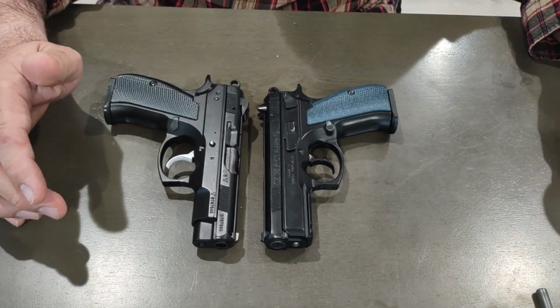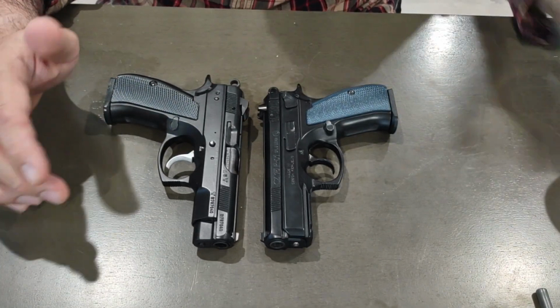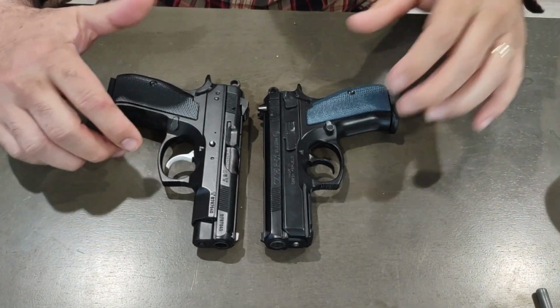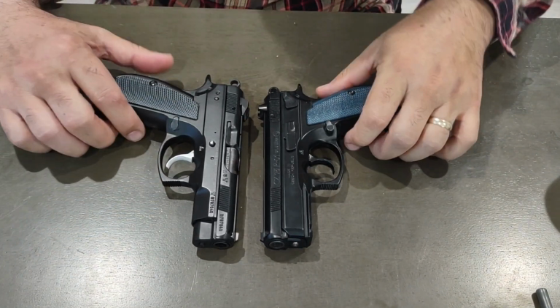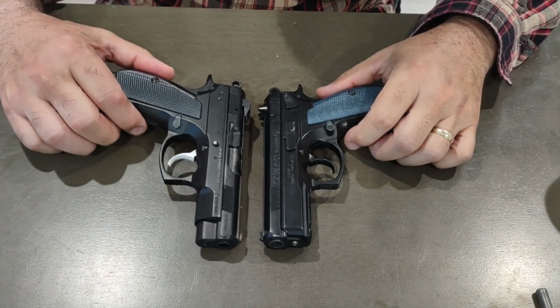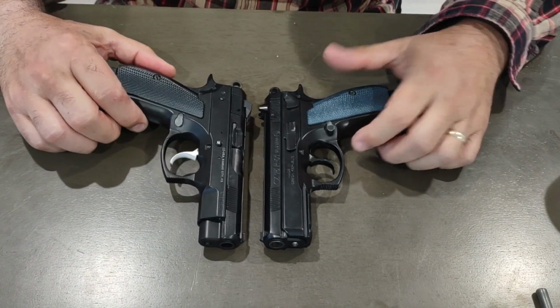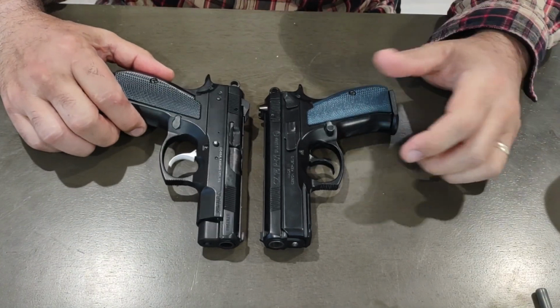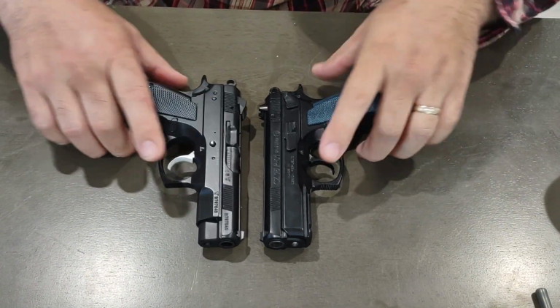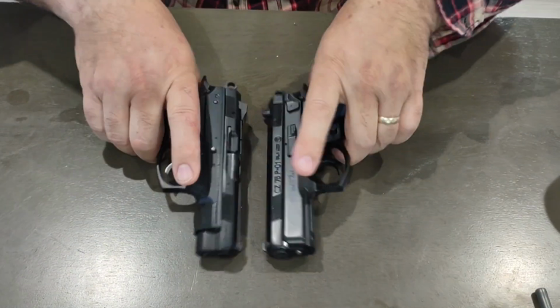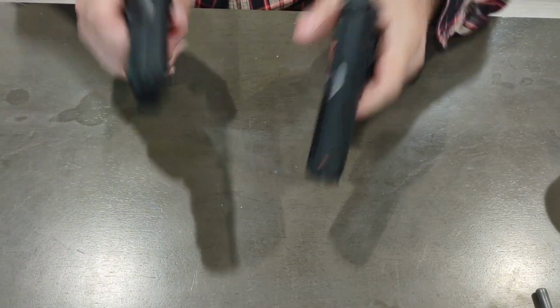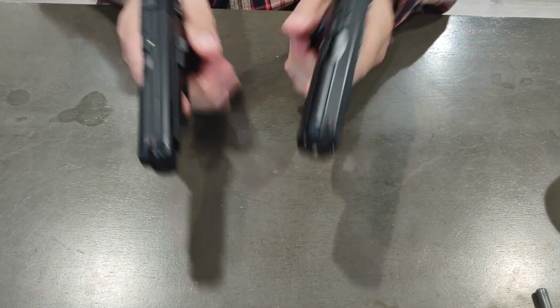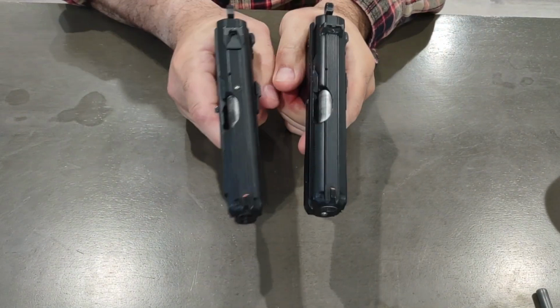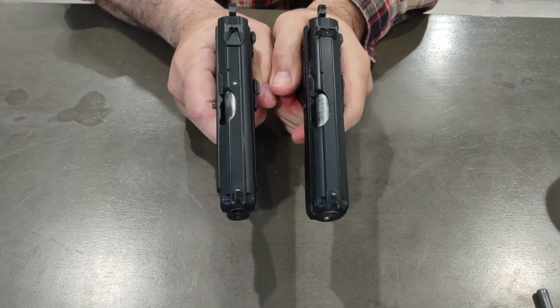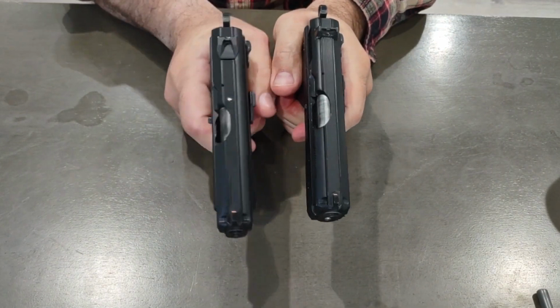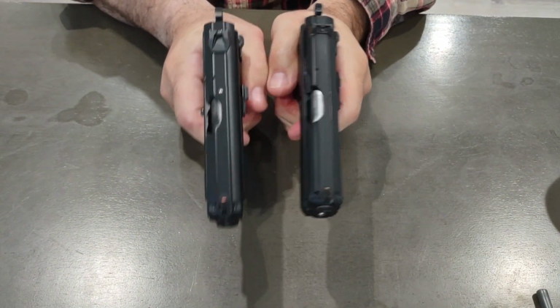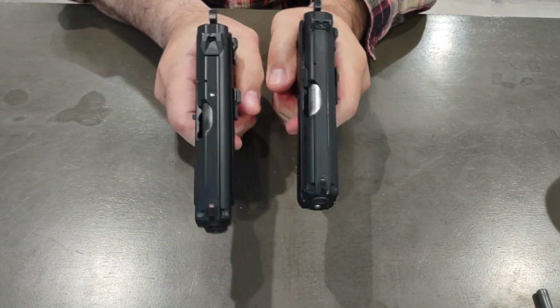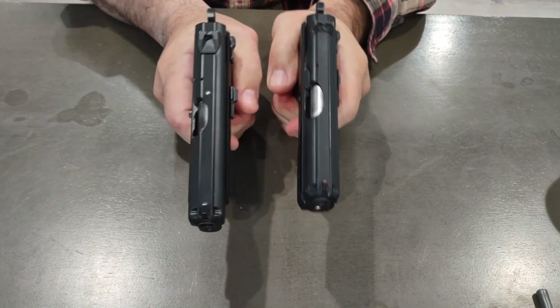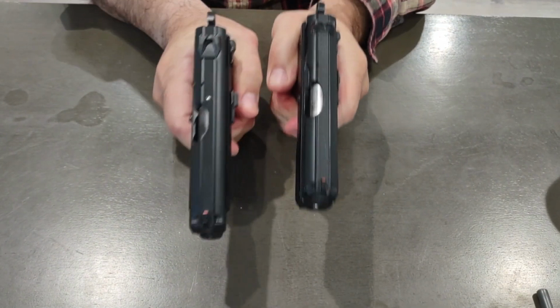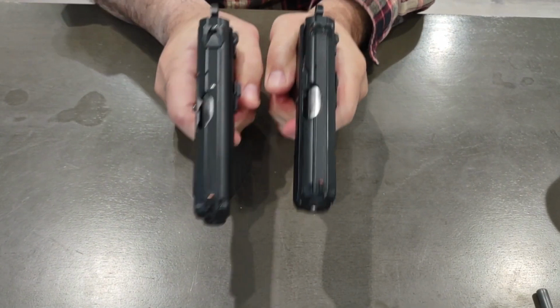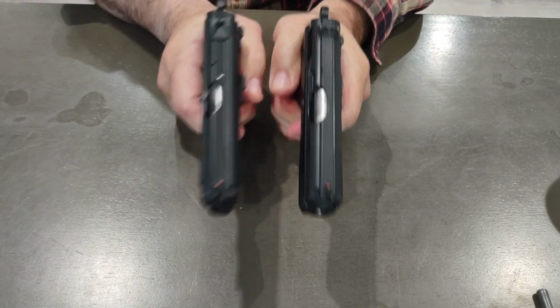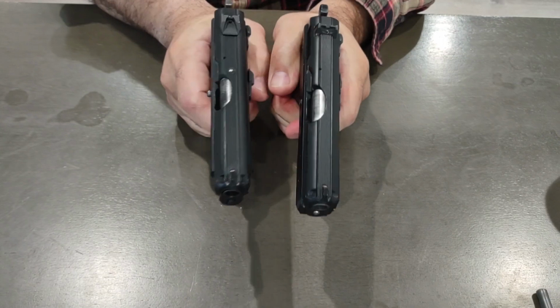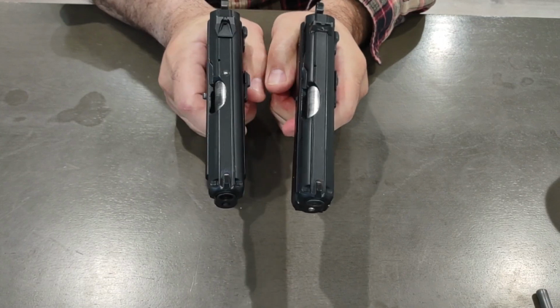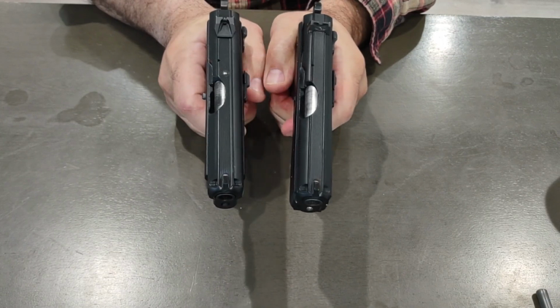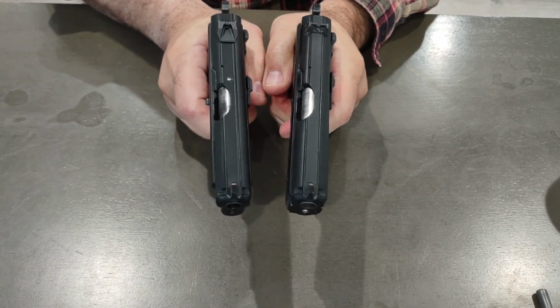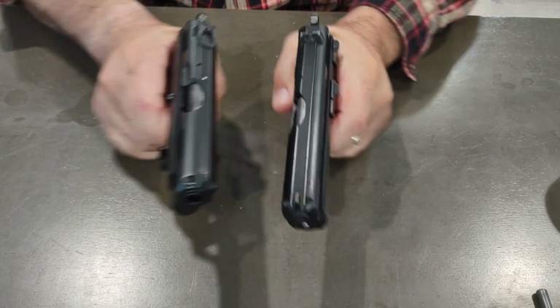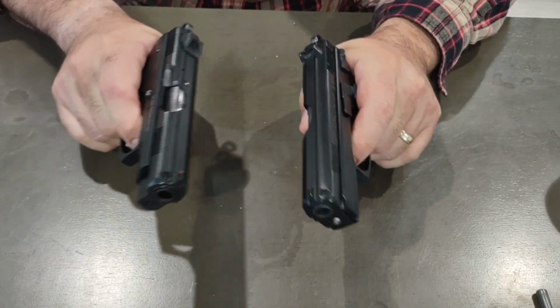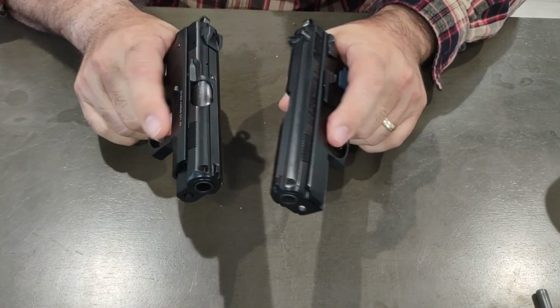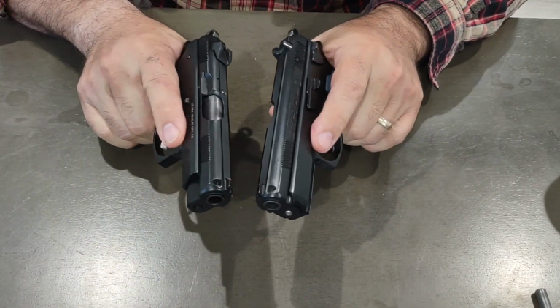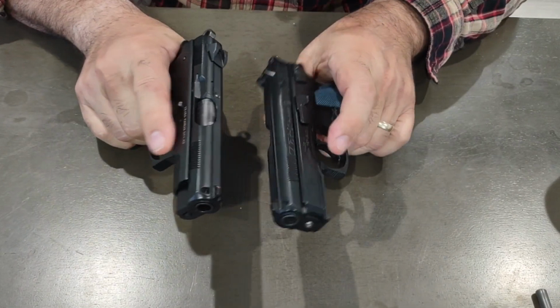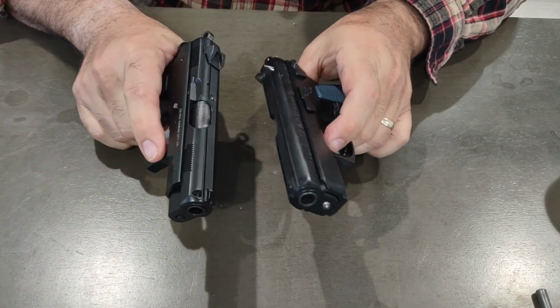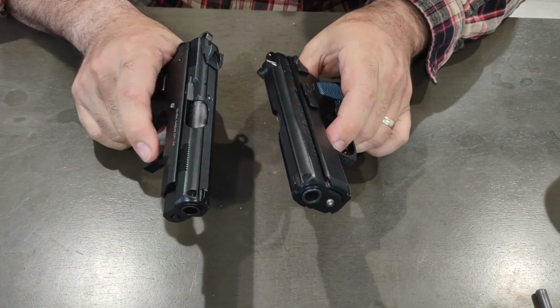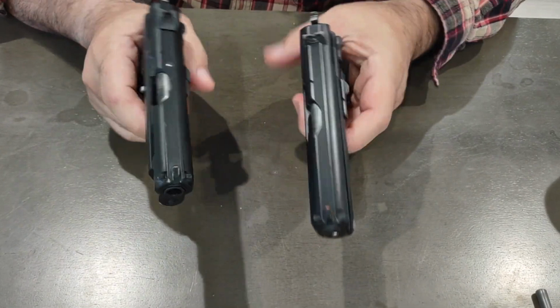Both are fantastic pistols and make a great combination. I don't know if I could rapid-fire them back to back at the range — they might kick me out for that.